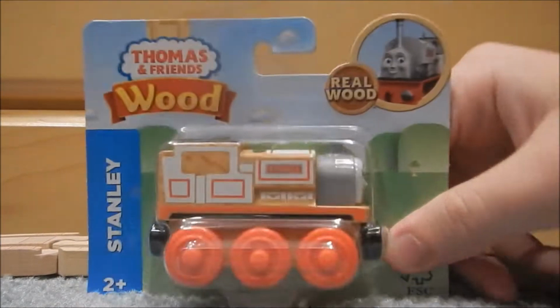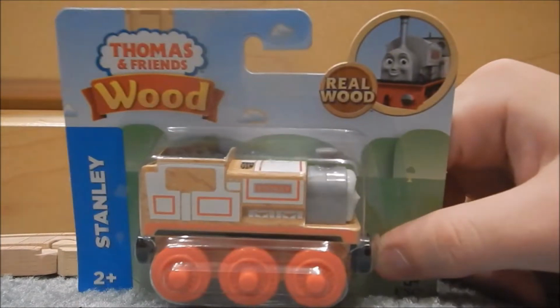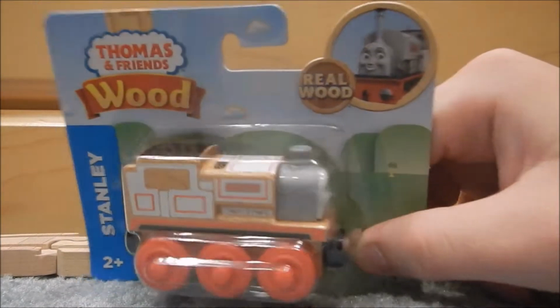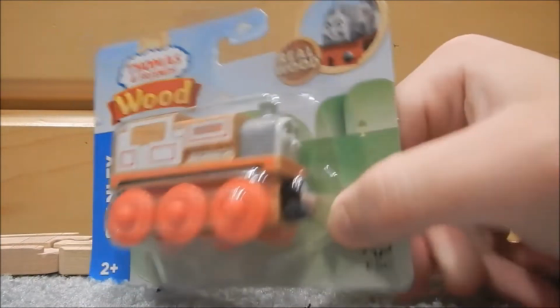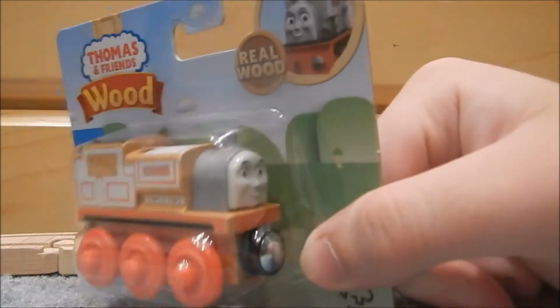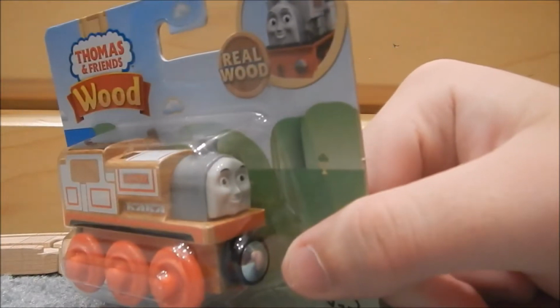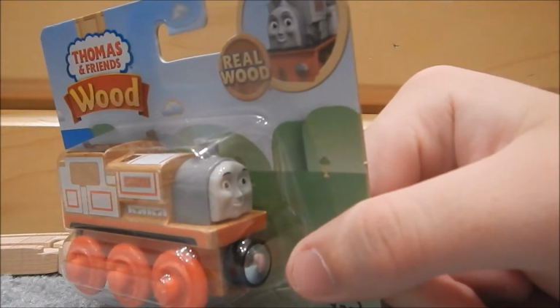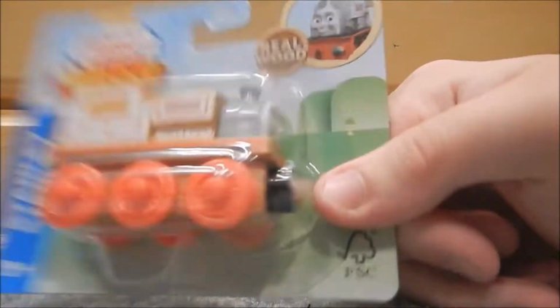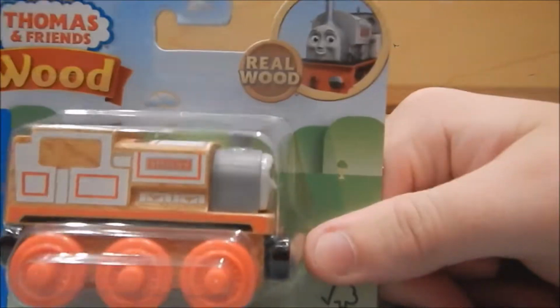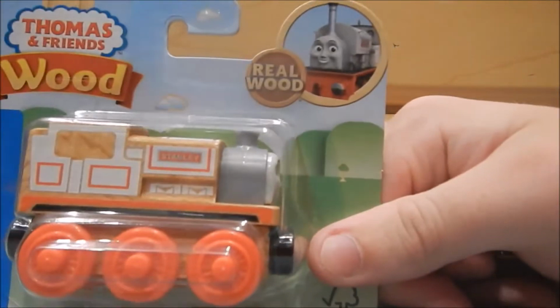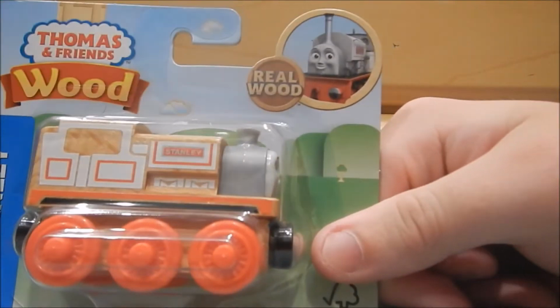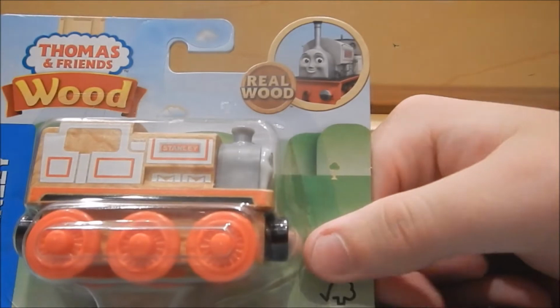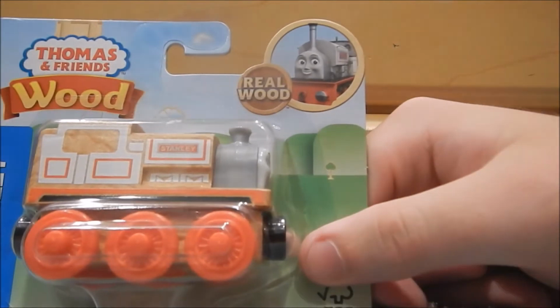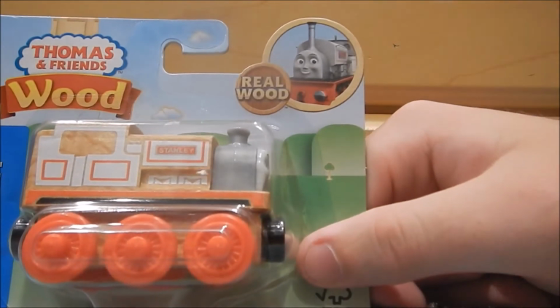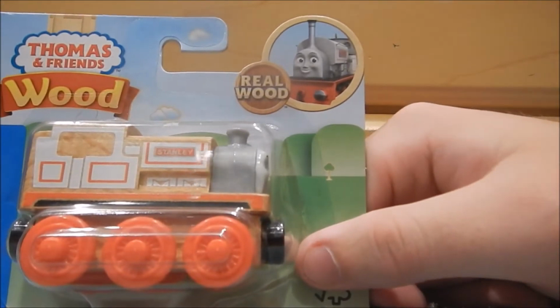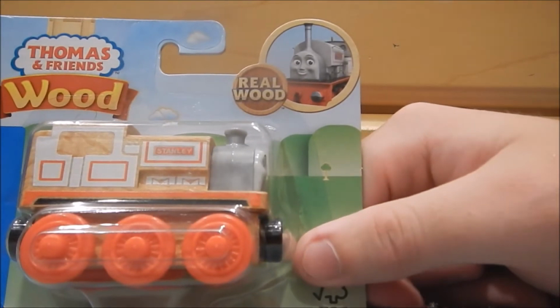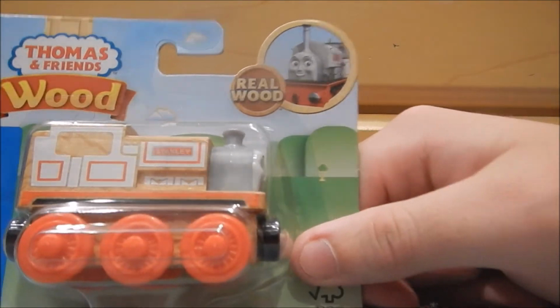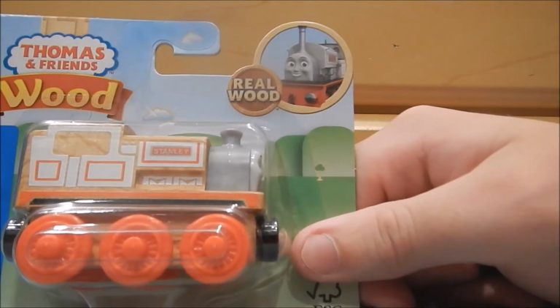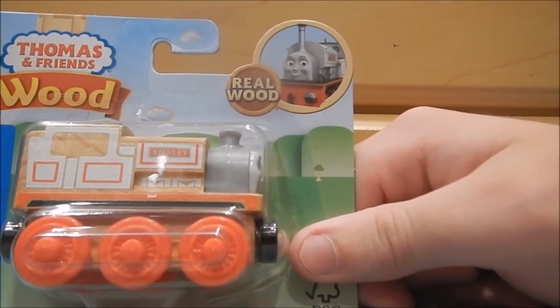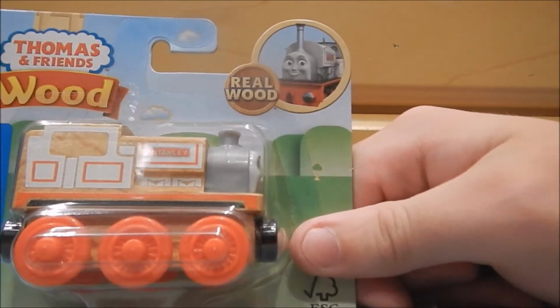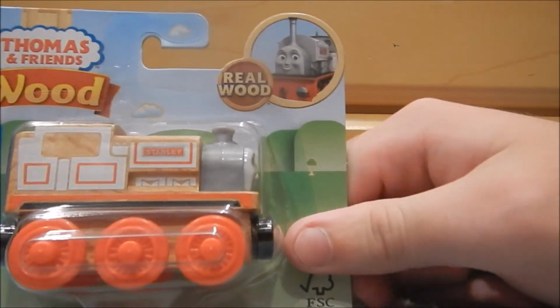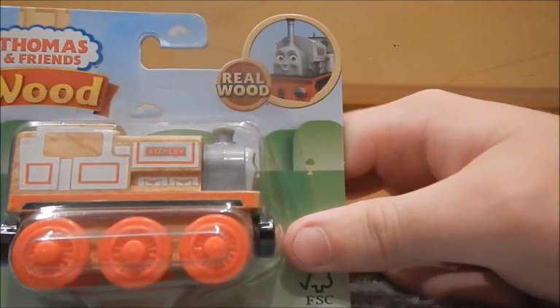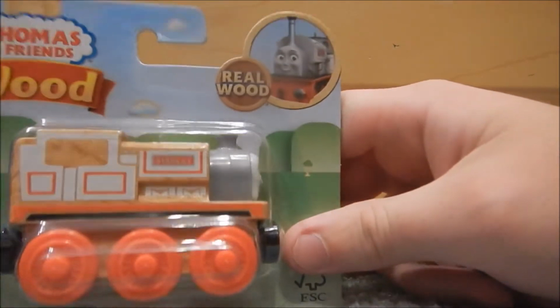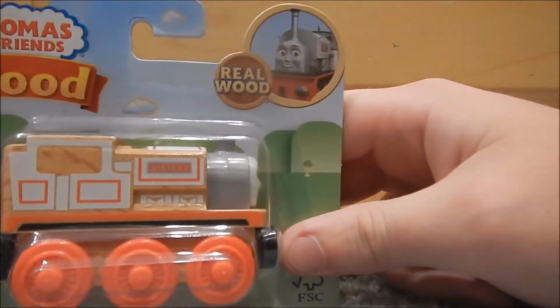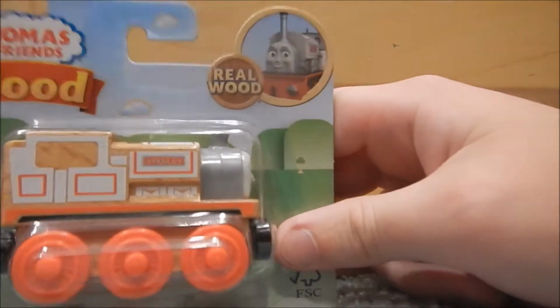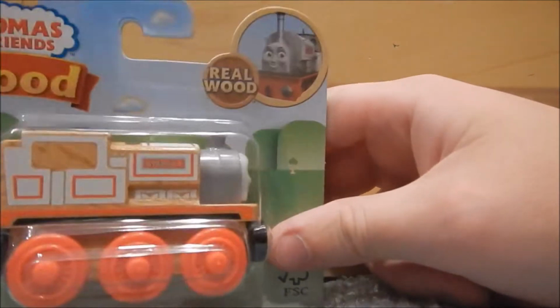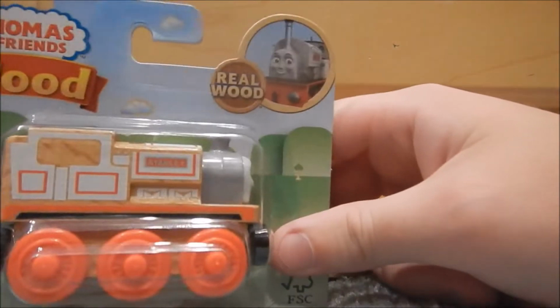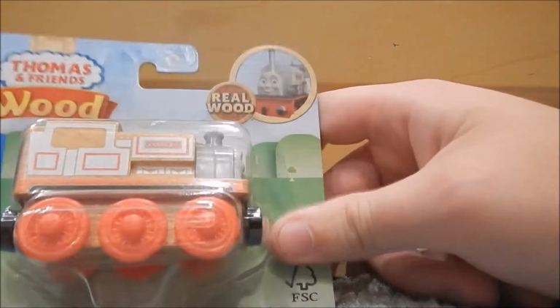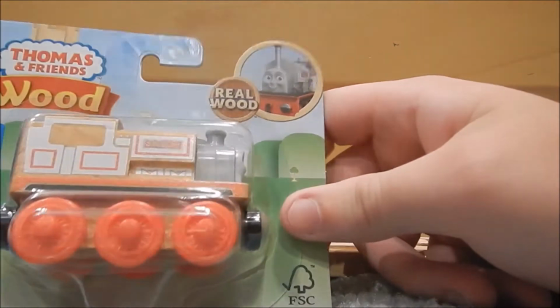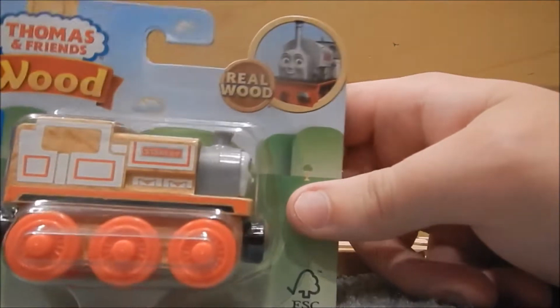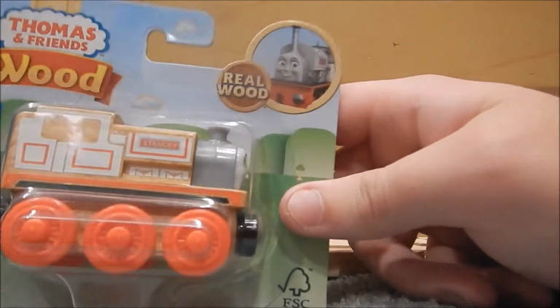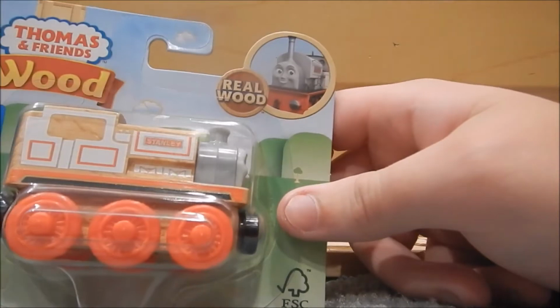This is him in the front, in the packaging. I don't think he looks too bad — he was one of the ones I kind of wanted for Thomas Wood after I started reviewing them.